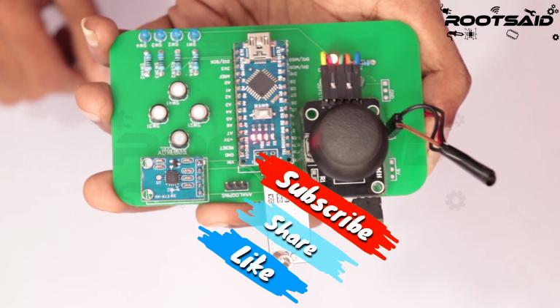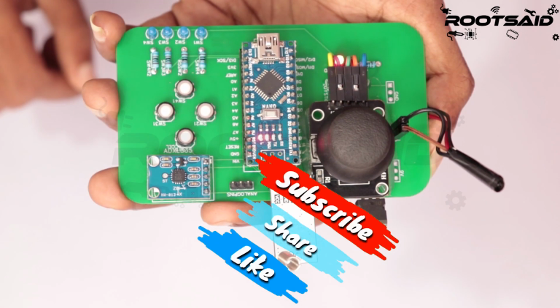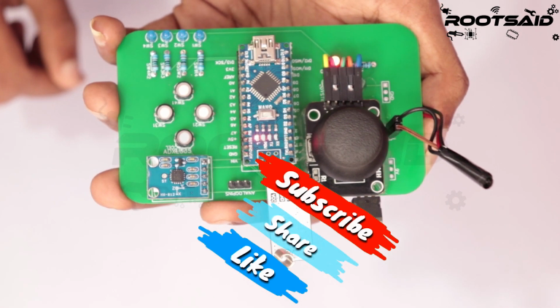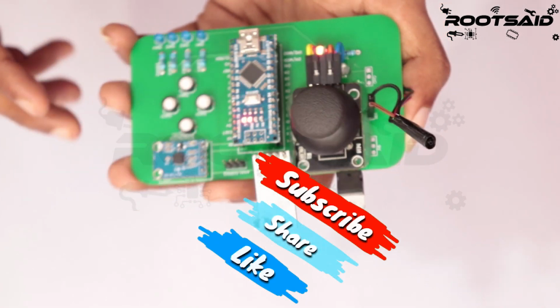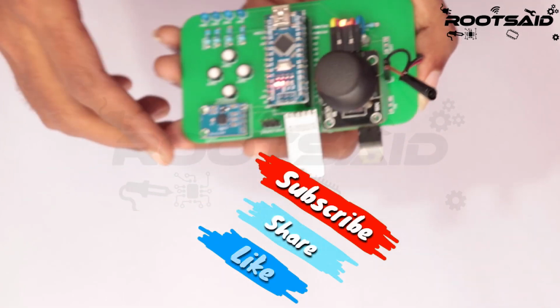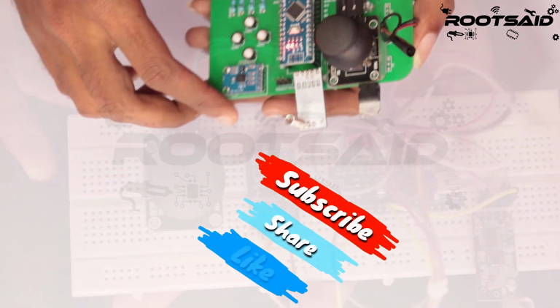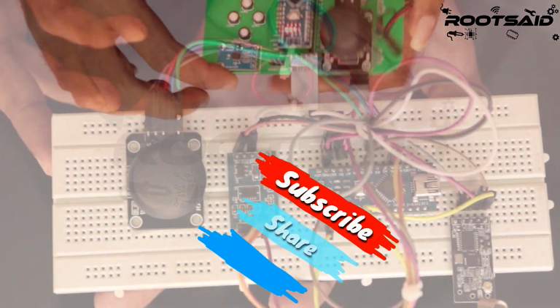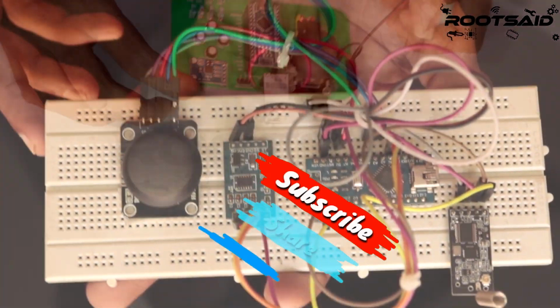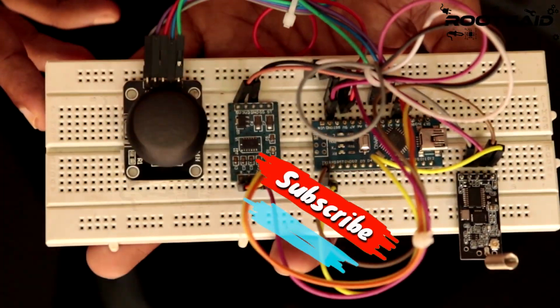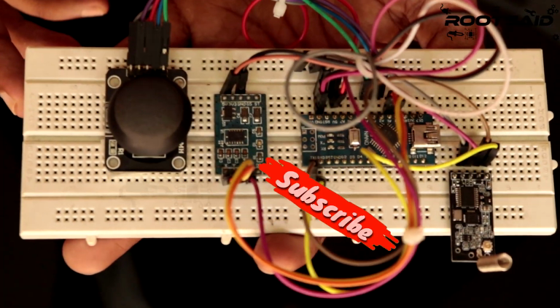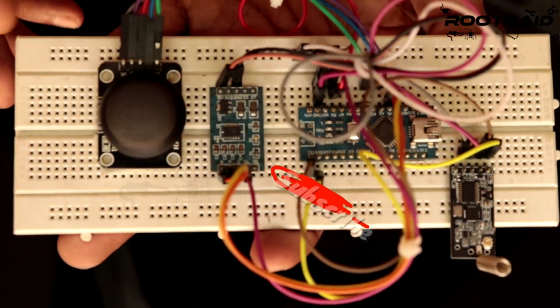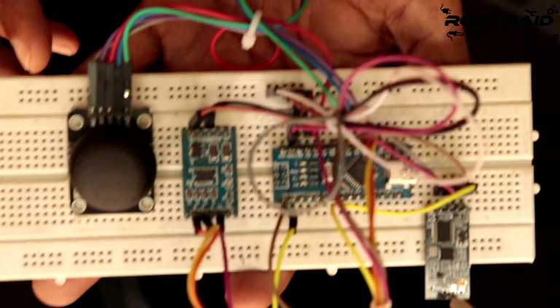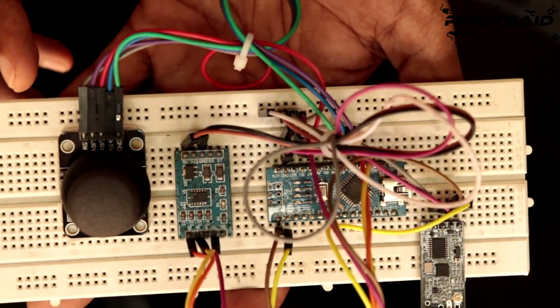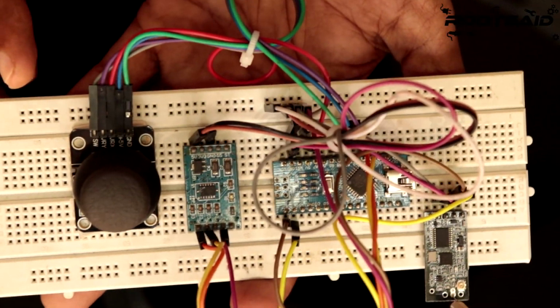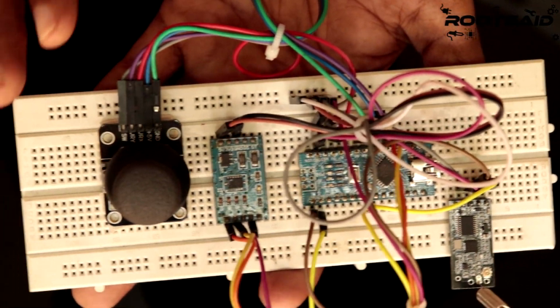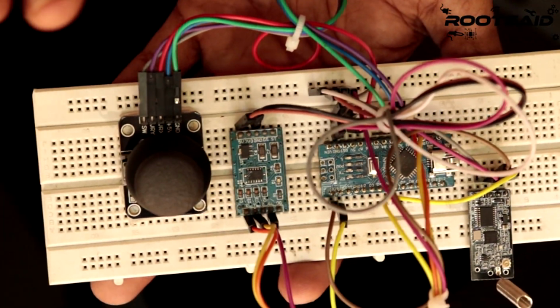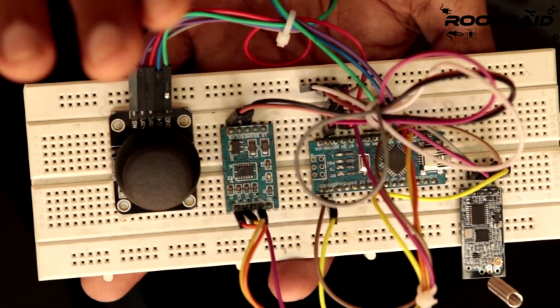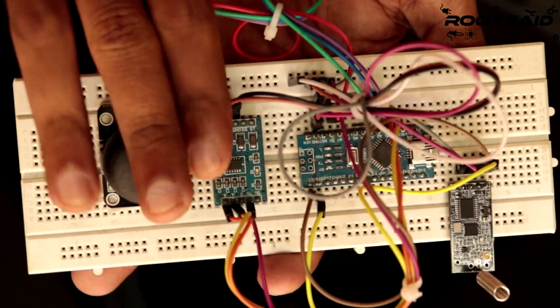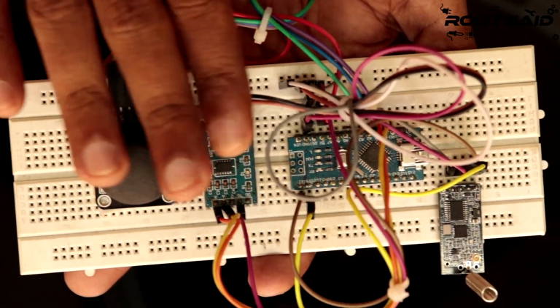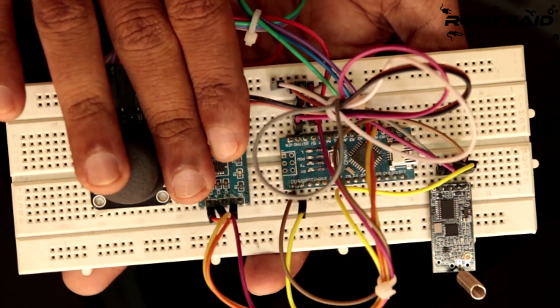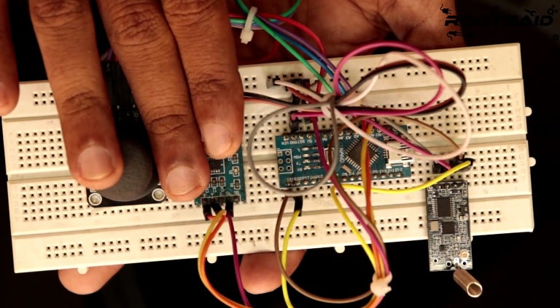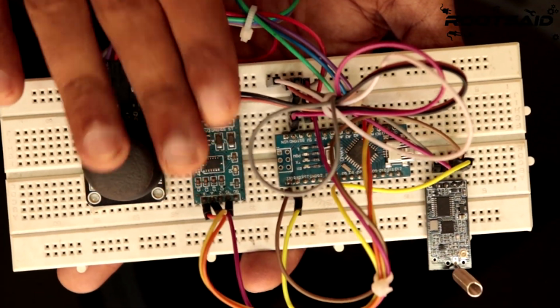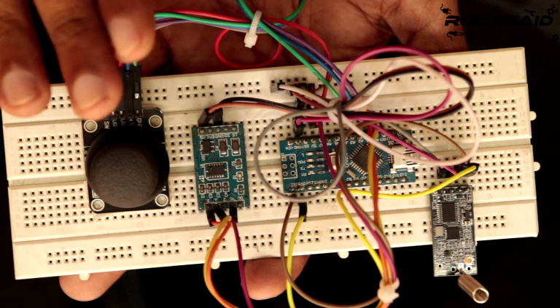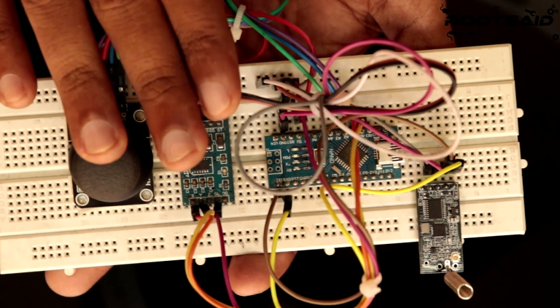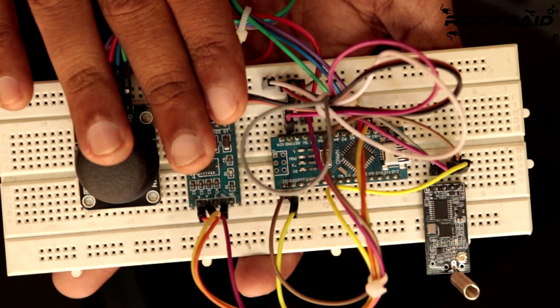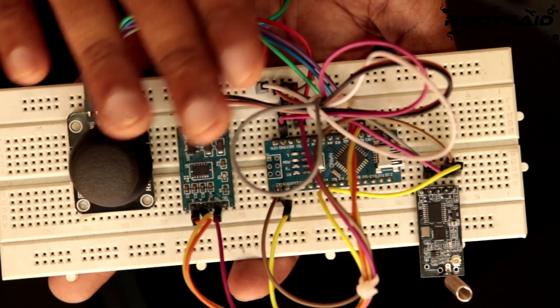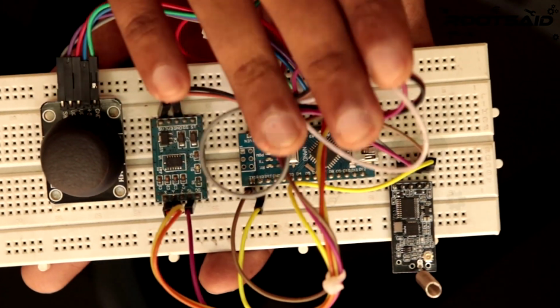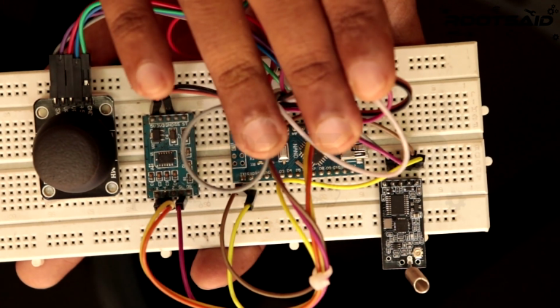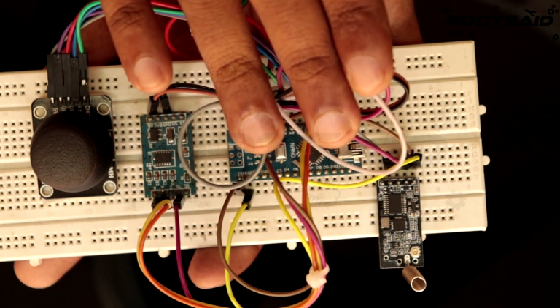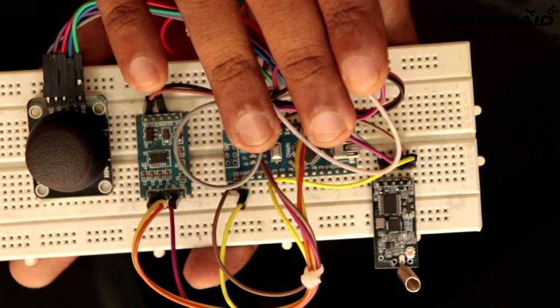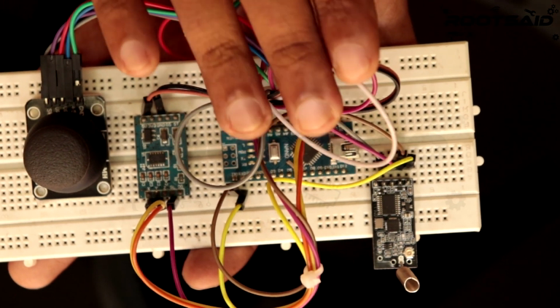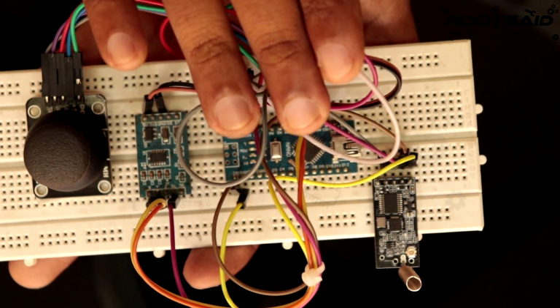Let's get started. For easy understanding, we will divide our remote controller into three parts: the input unit, the processing unit, and the transmitter.